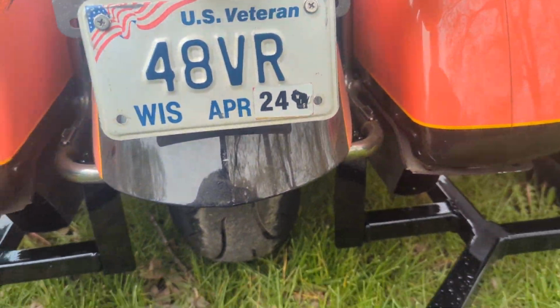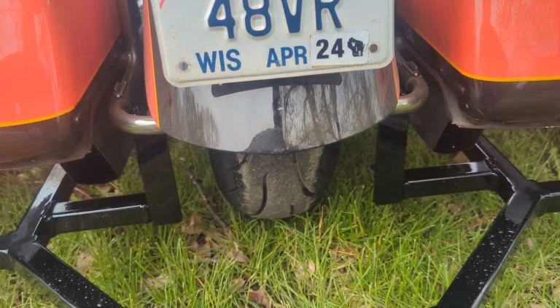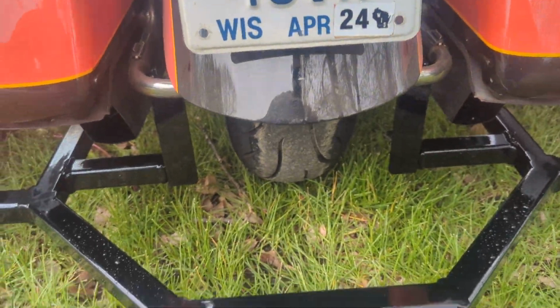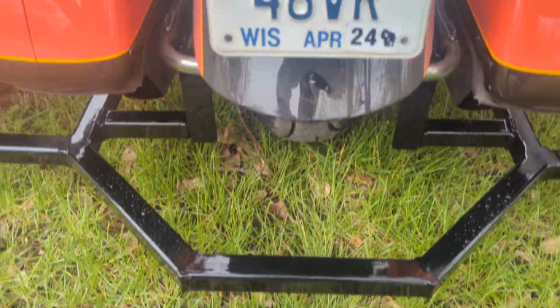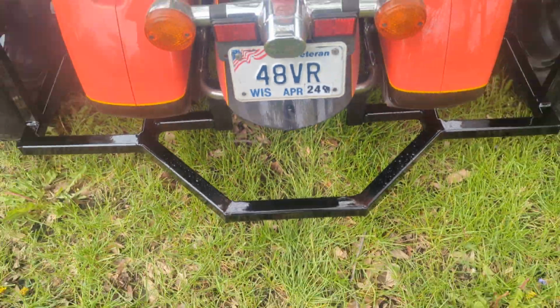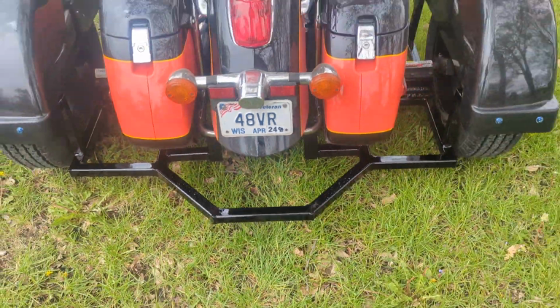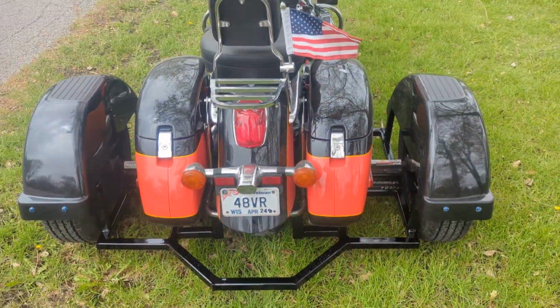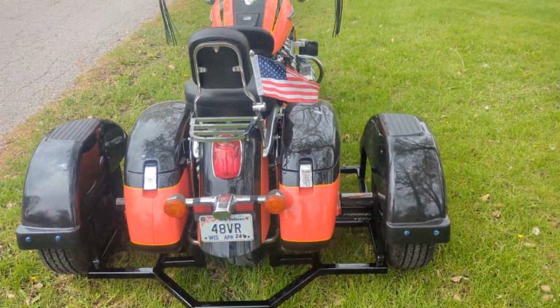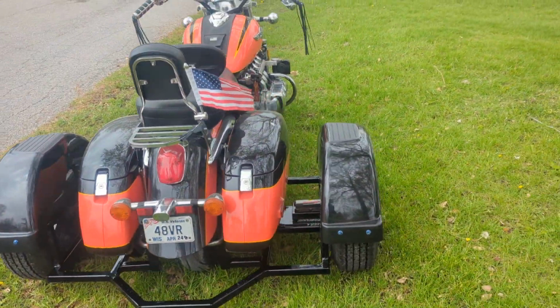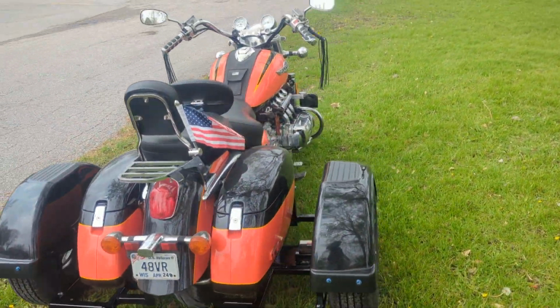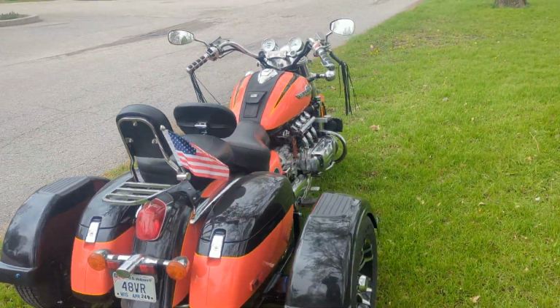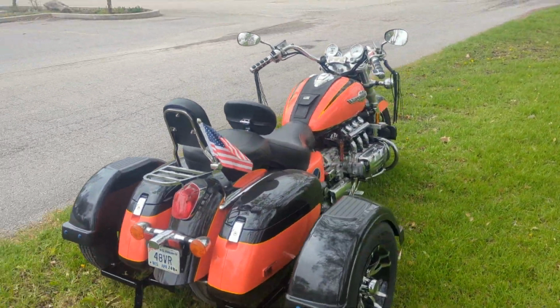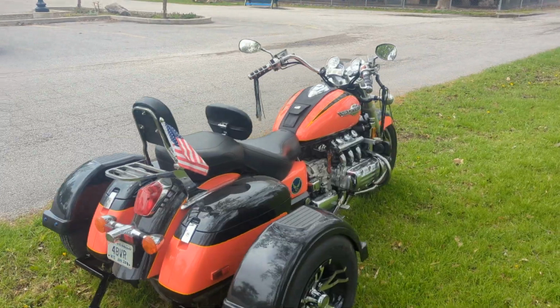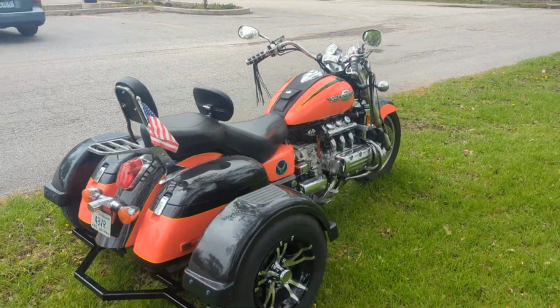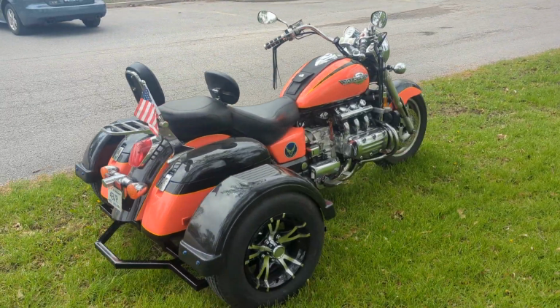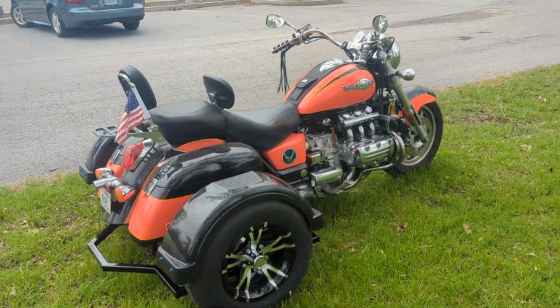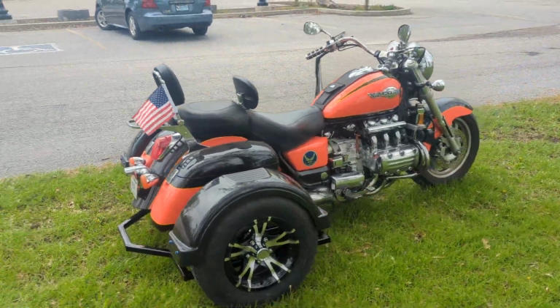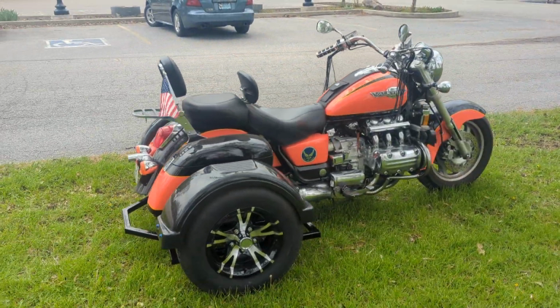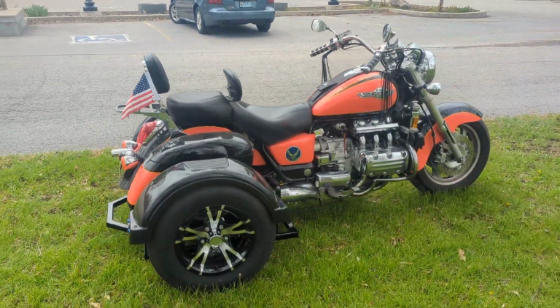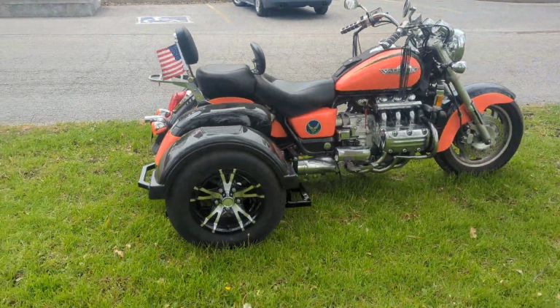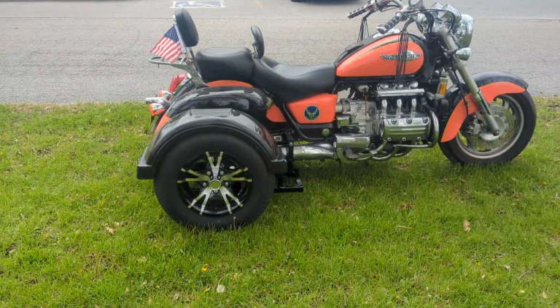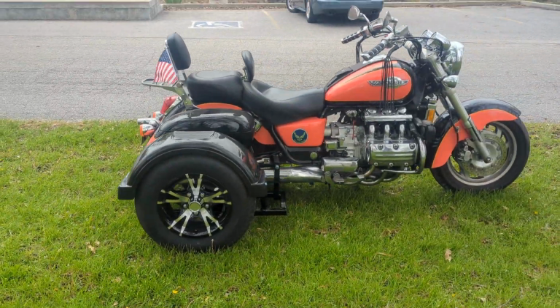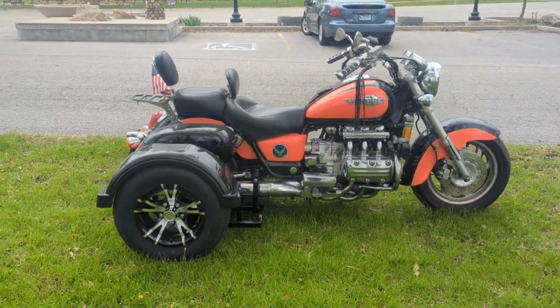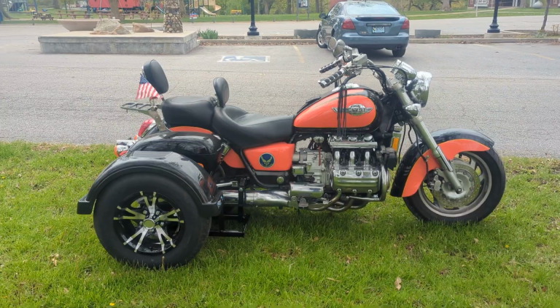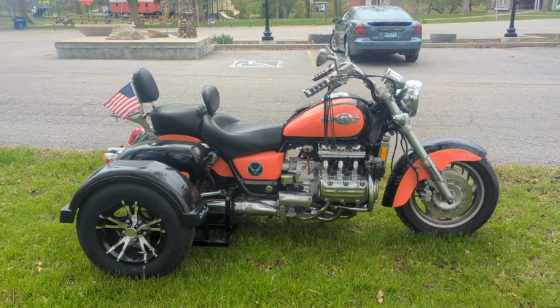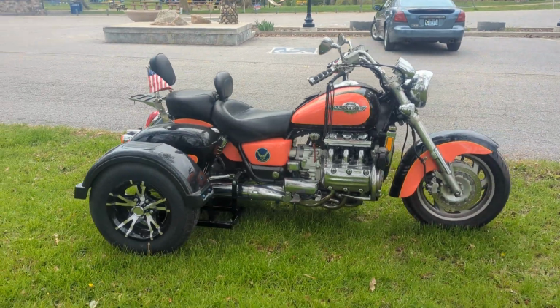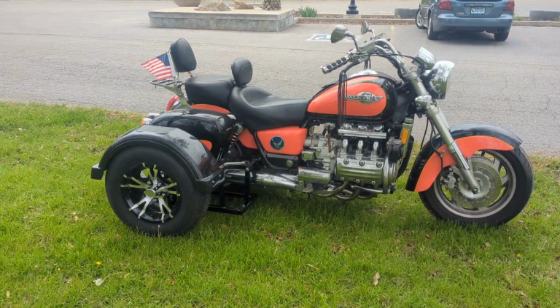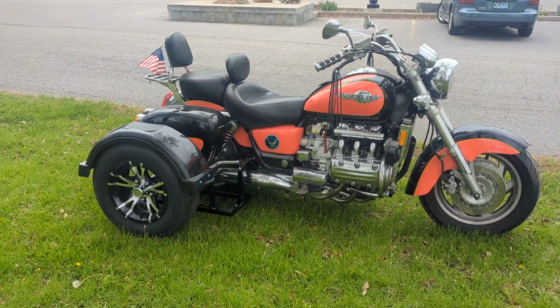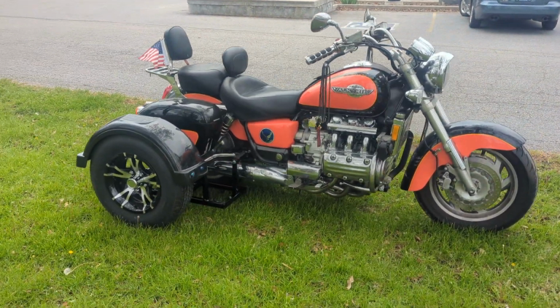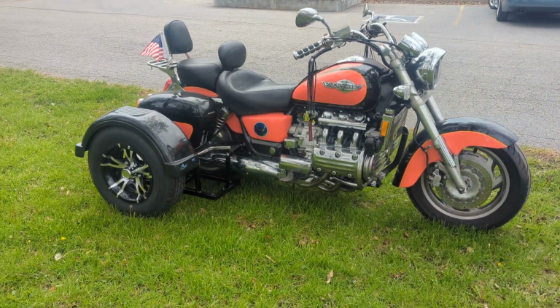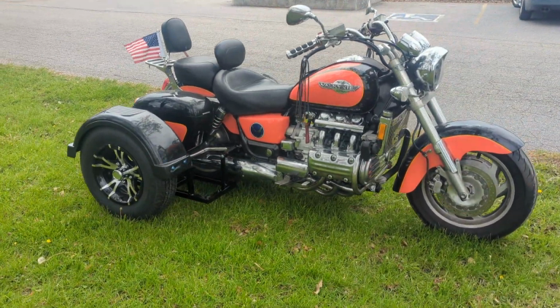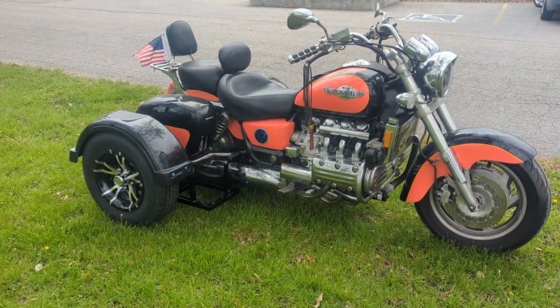Runs out really nice. Really nice looking bike too for a 1998. I'm partial to 1998 because that was the year I was married to my wife, and happily married for 25 years. So I don't know exactly how old this bike is, but a really nice looking bike.